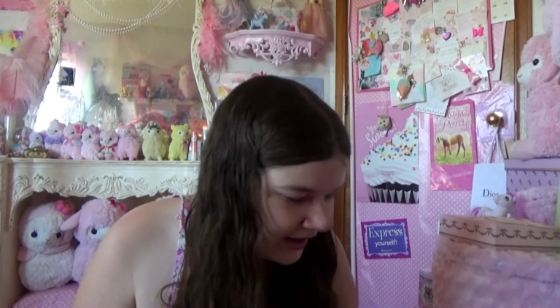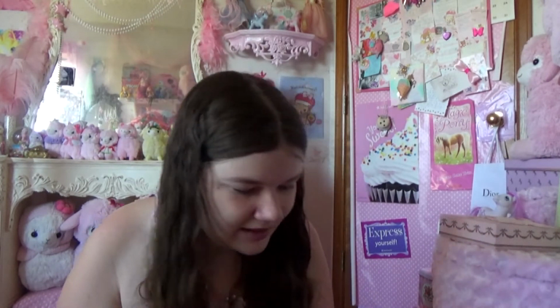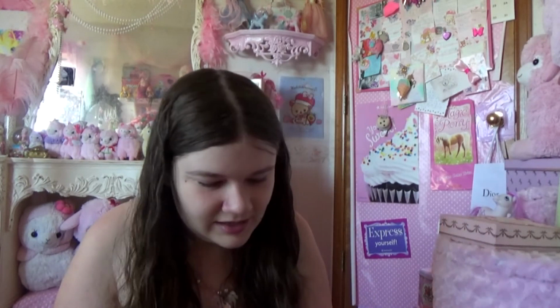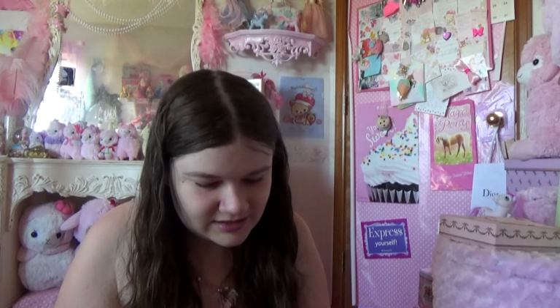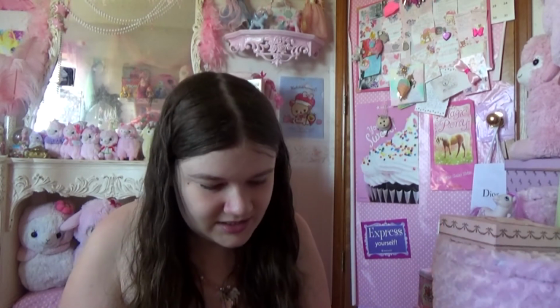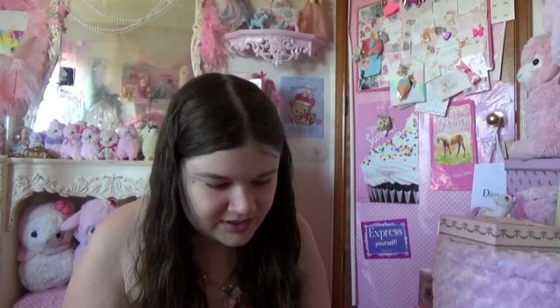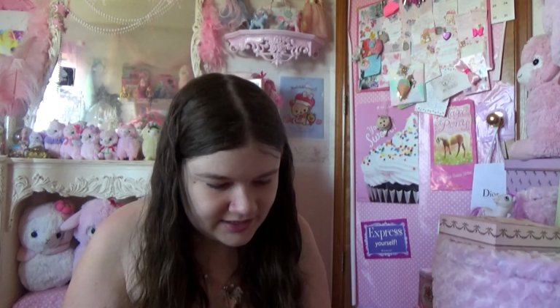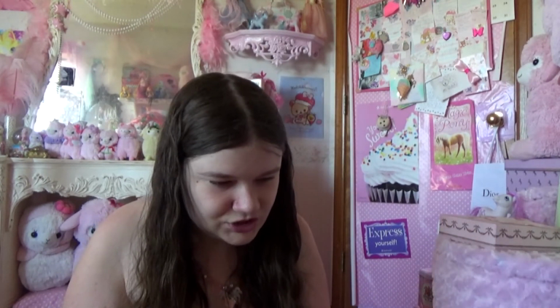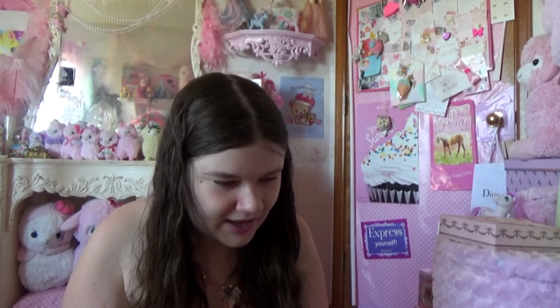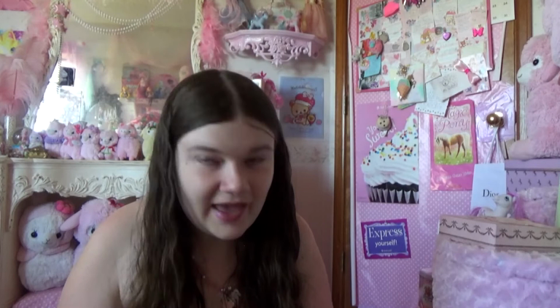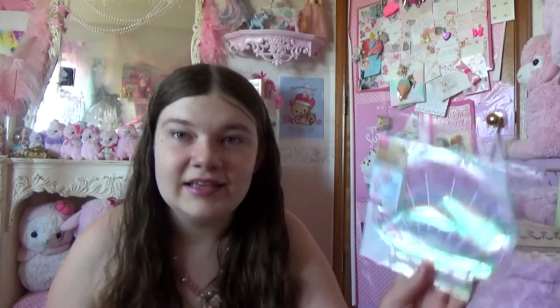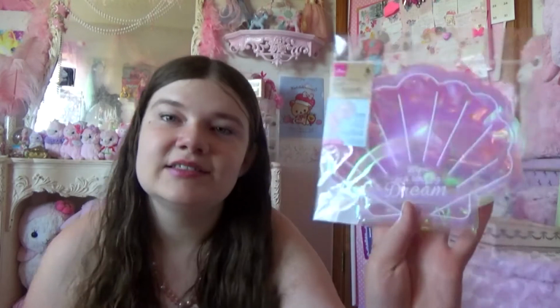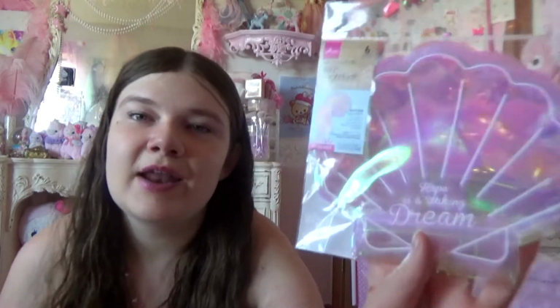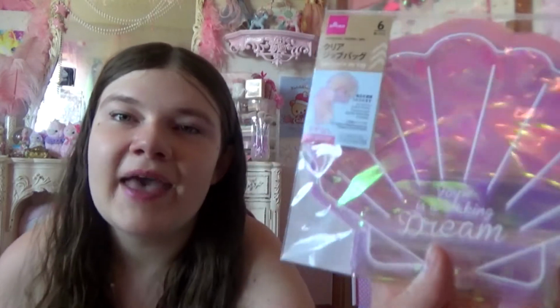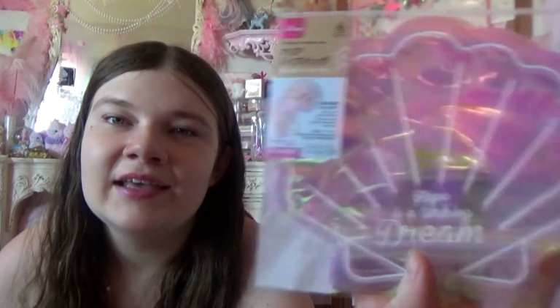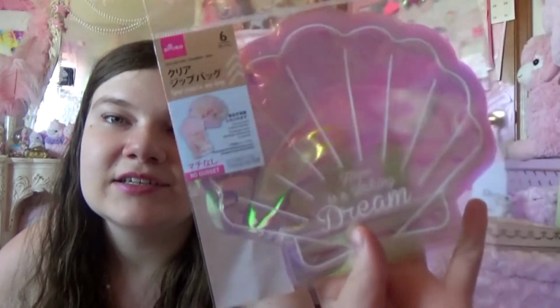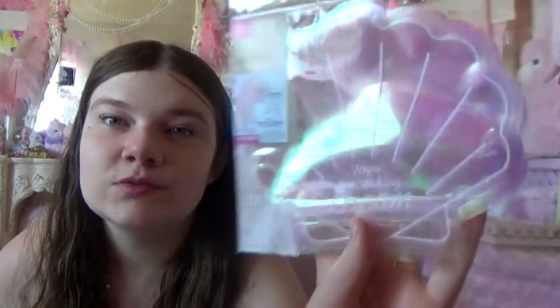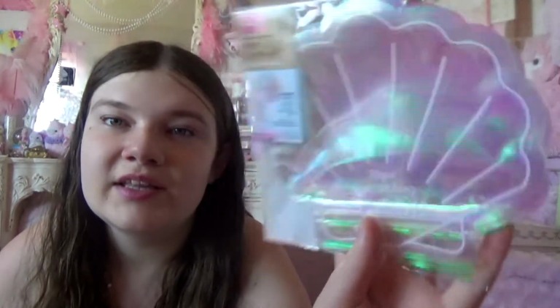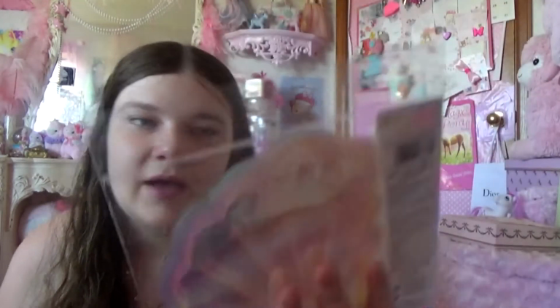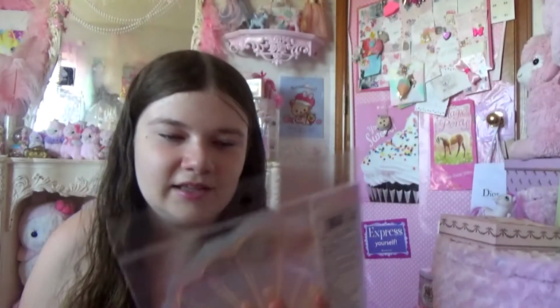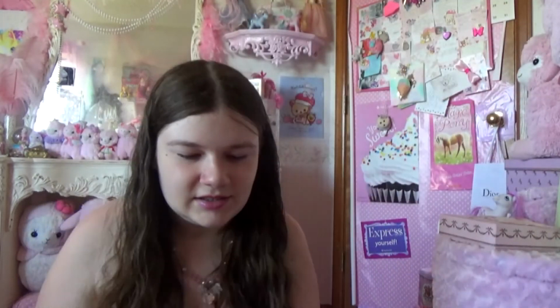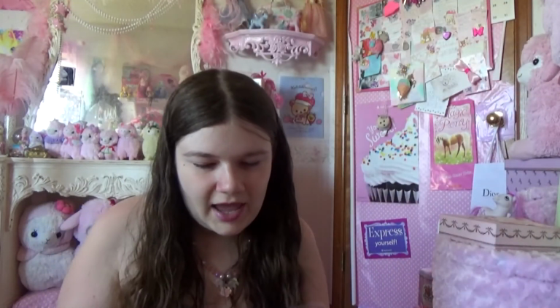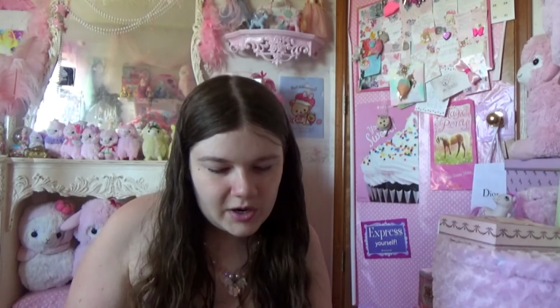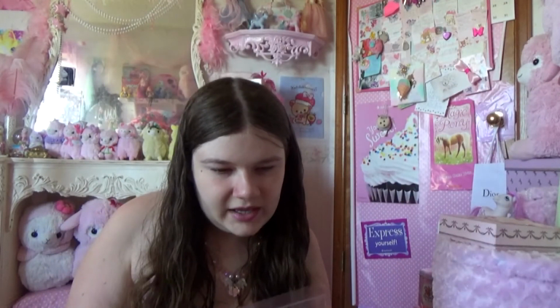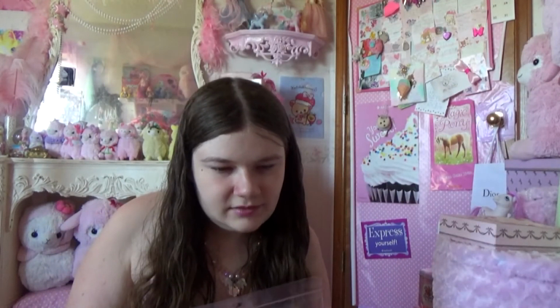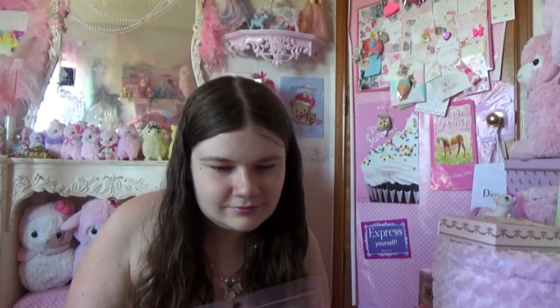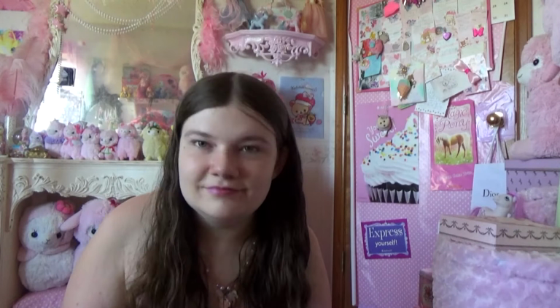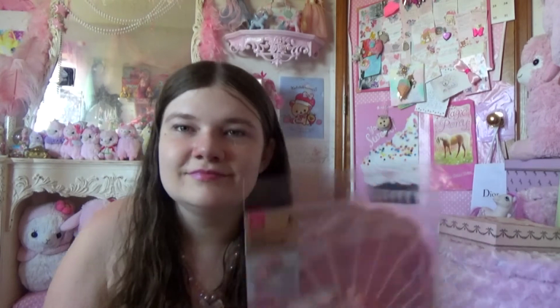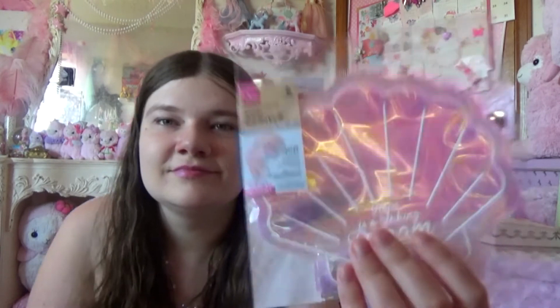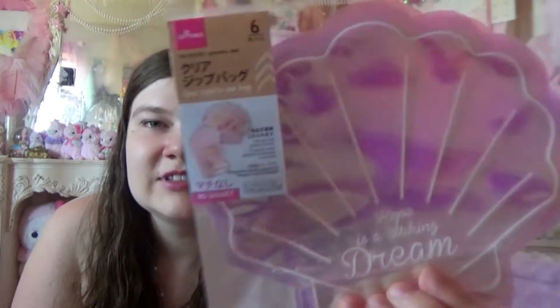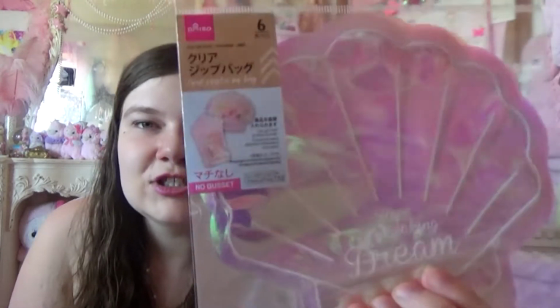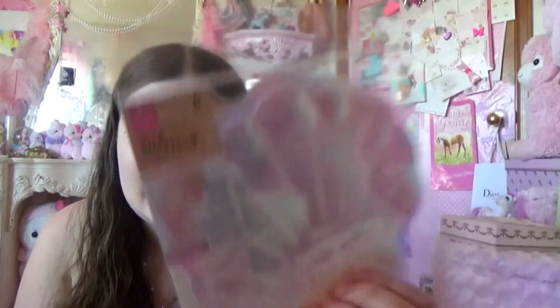And then I got some of these pretty little shell bags — these Ziploc bags that are just really kawaii and mermaidy.